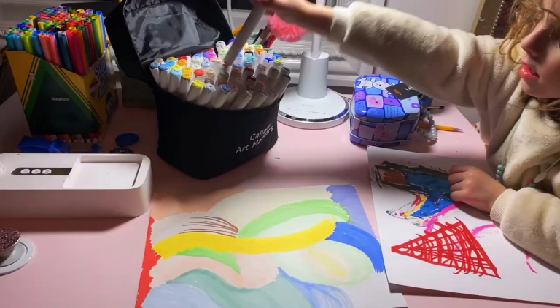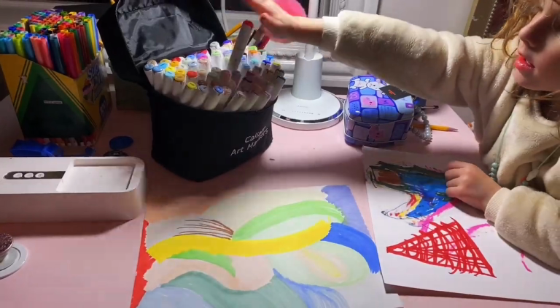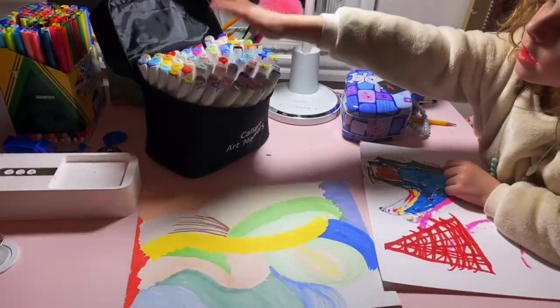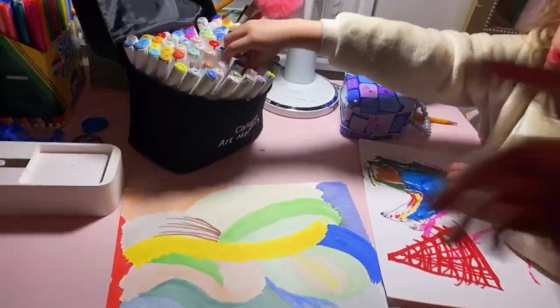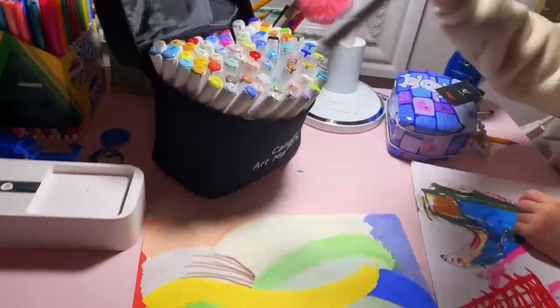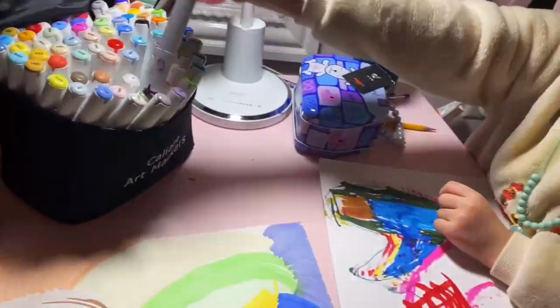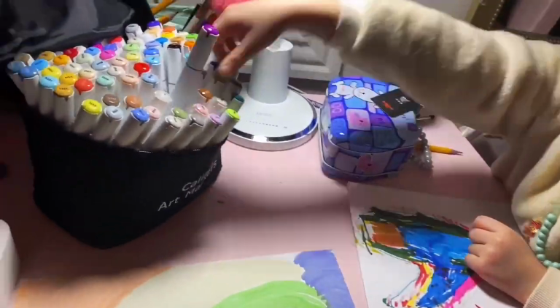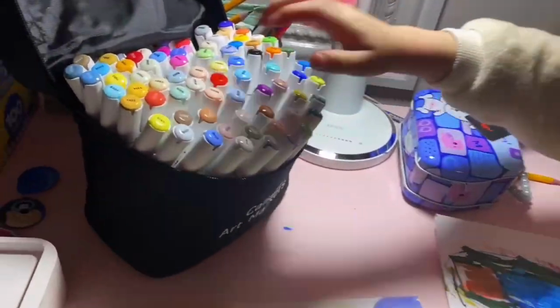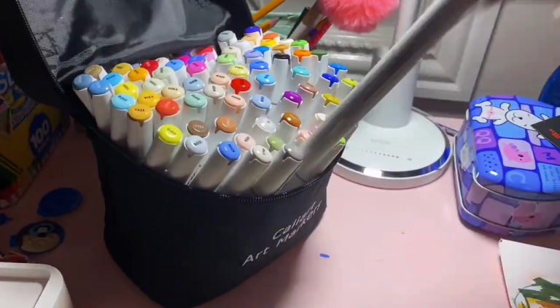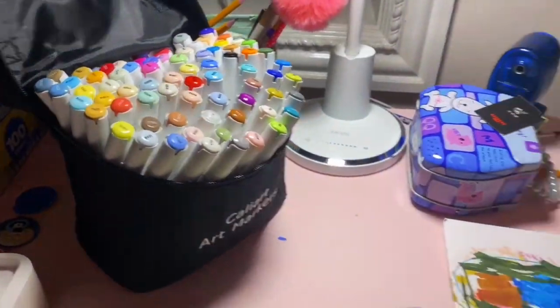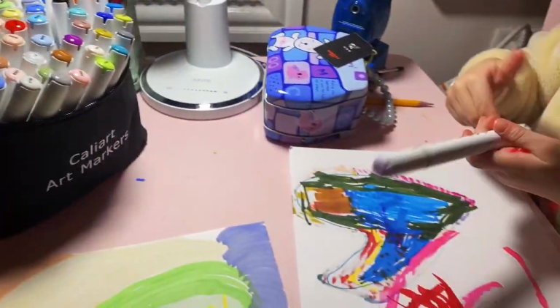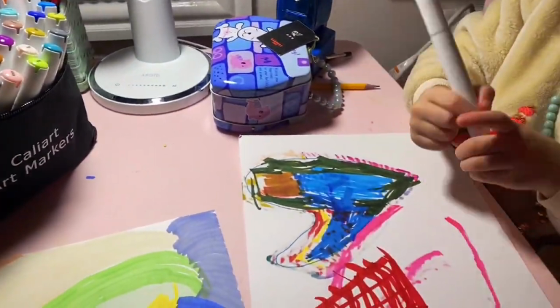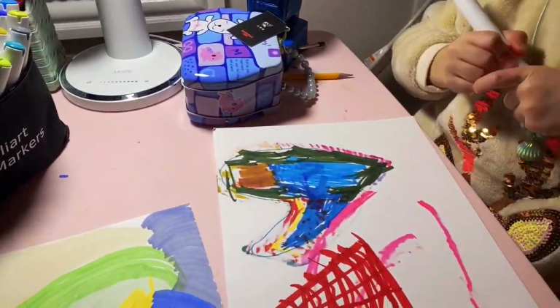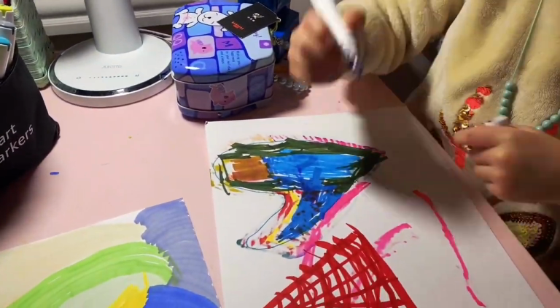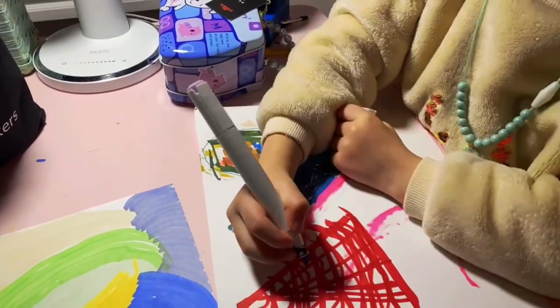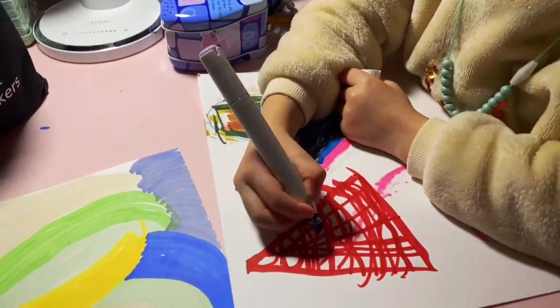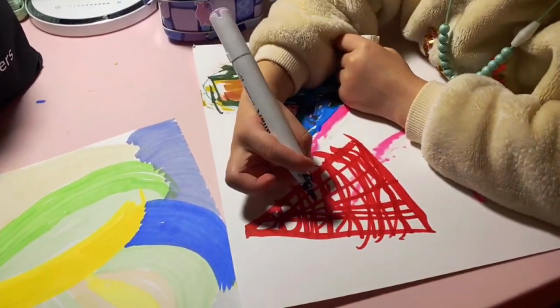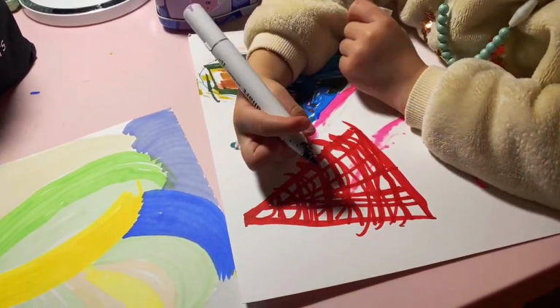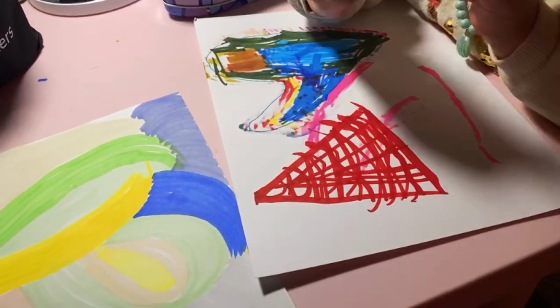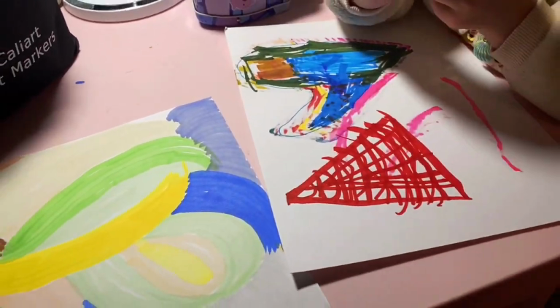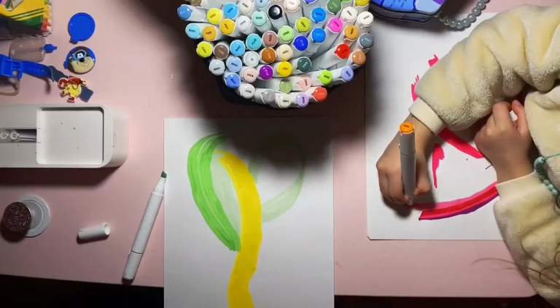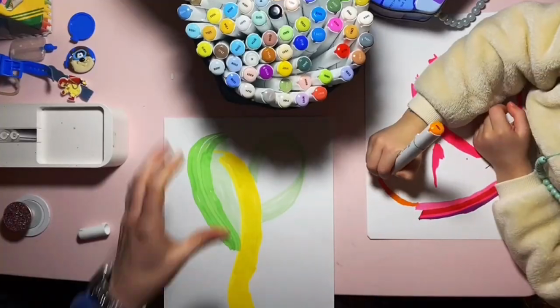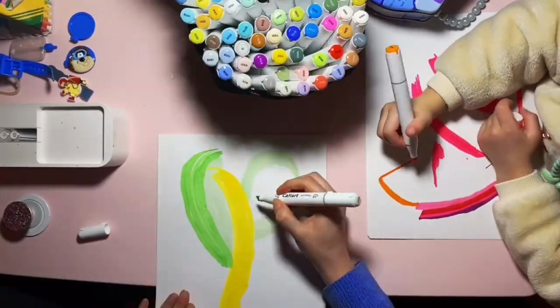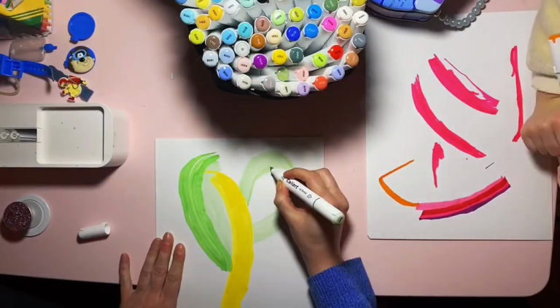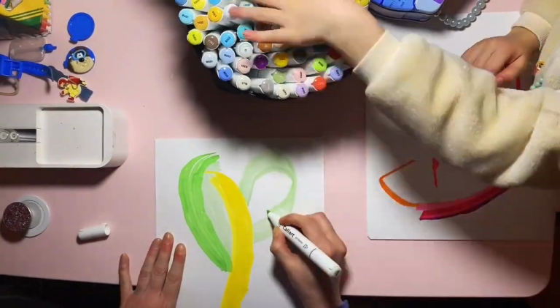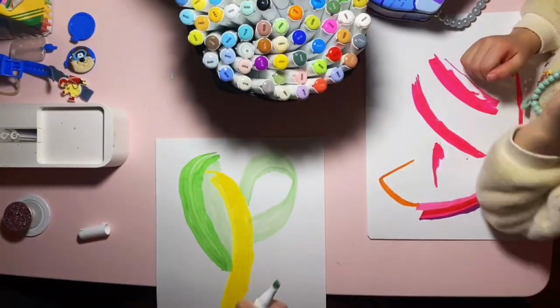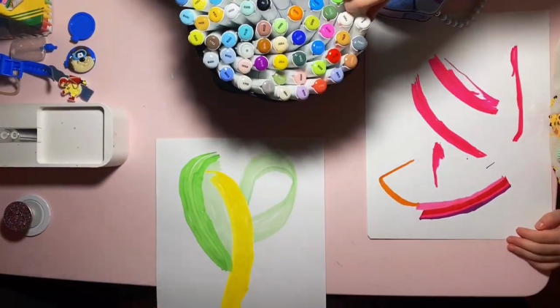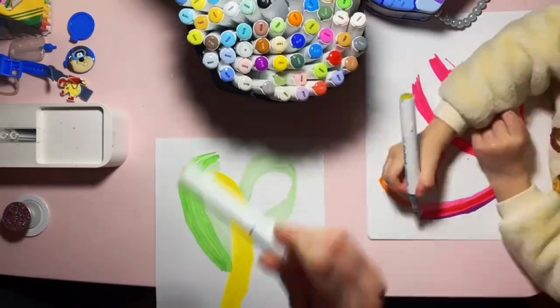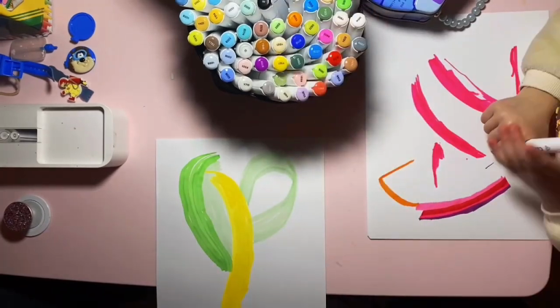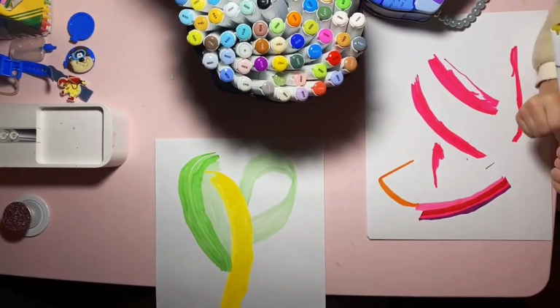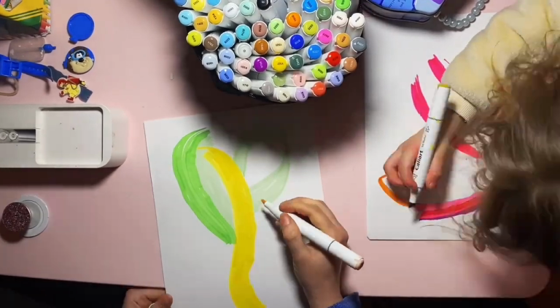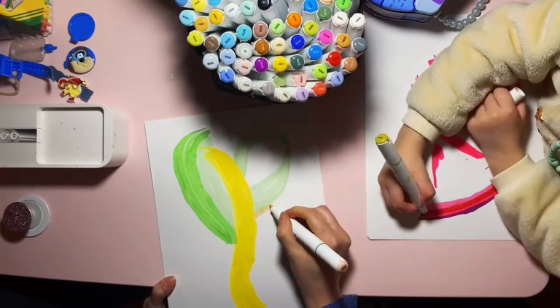Hey everyone, I wanted to share with you our experience using Kali Art 81 Colors alcohol-based markers. My daughter and I have been having so much fun creating artwork together with these markers.